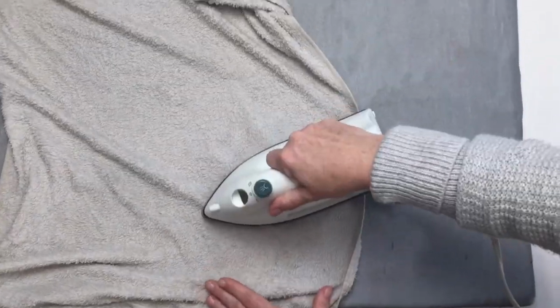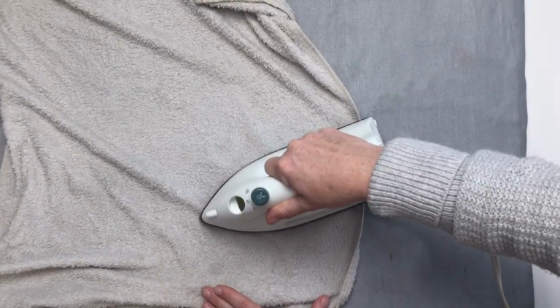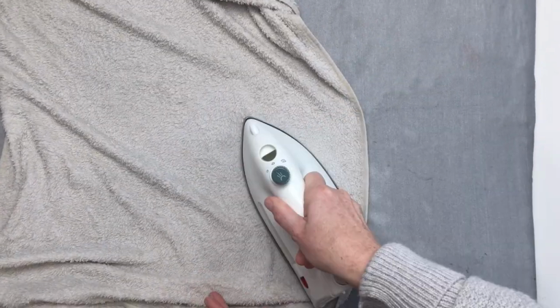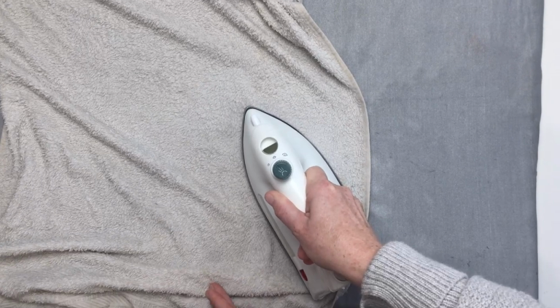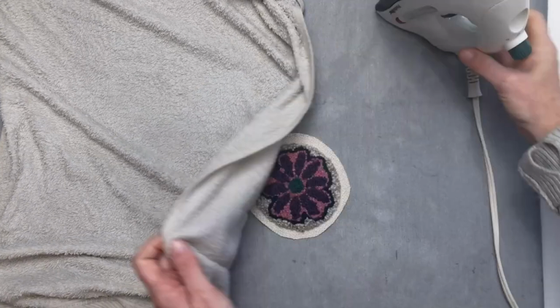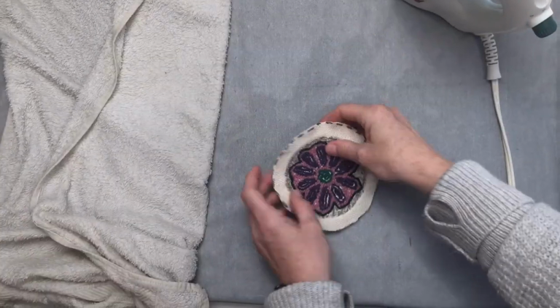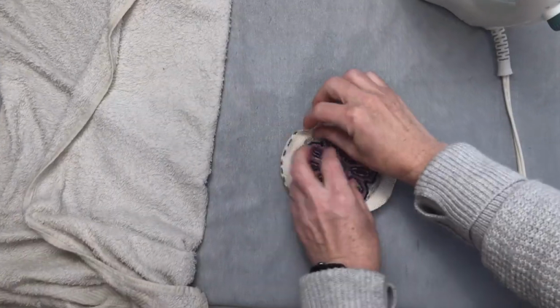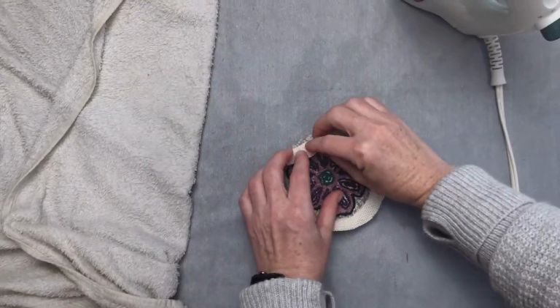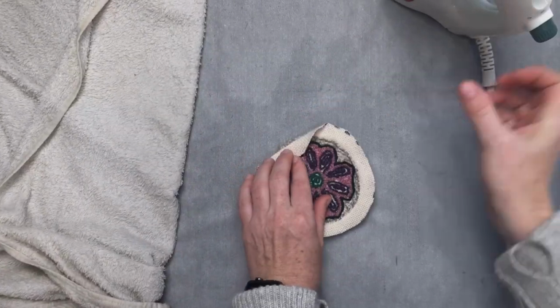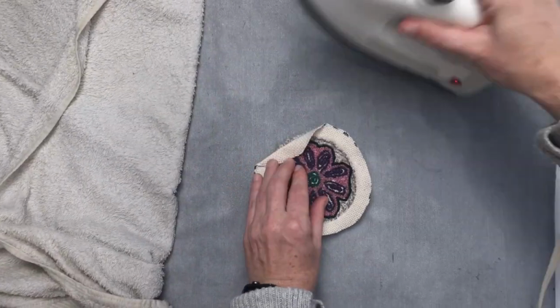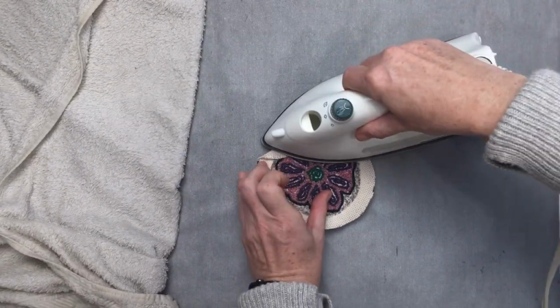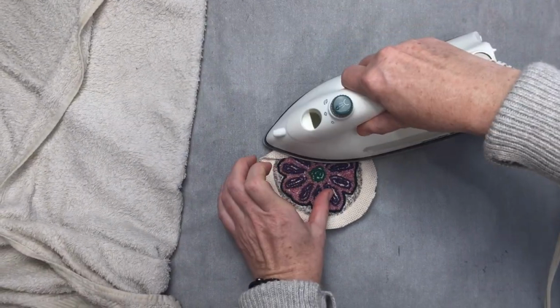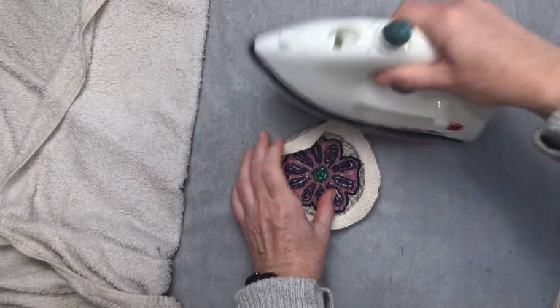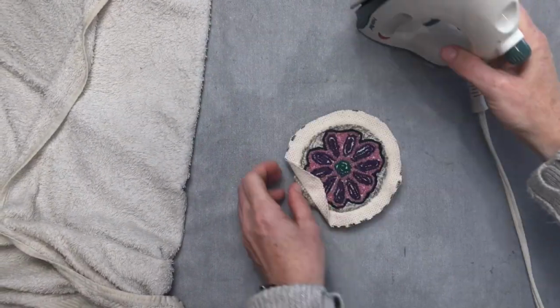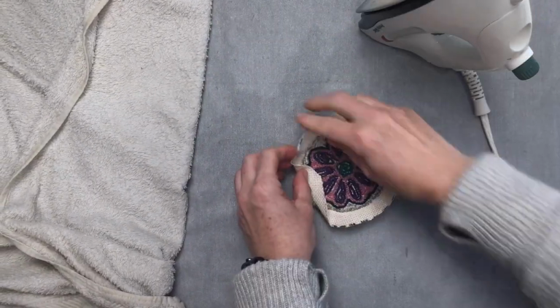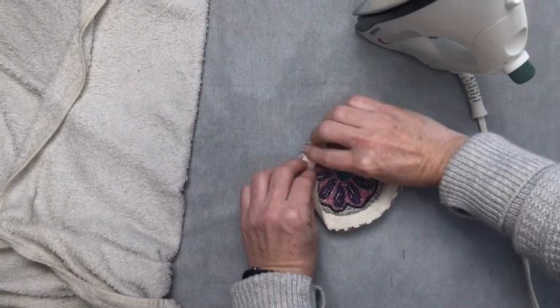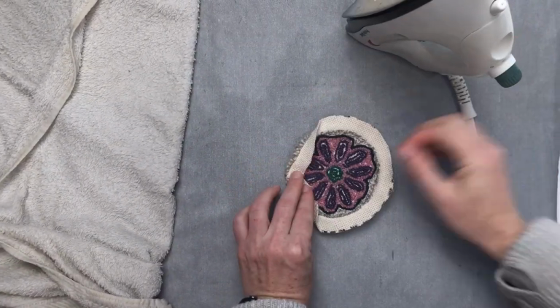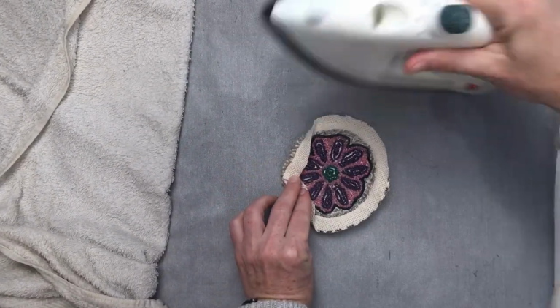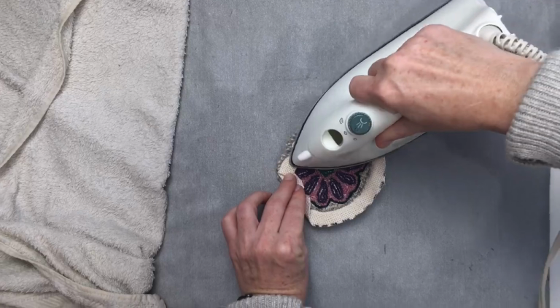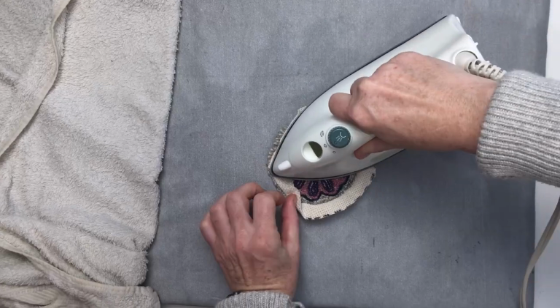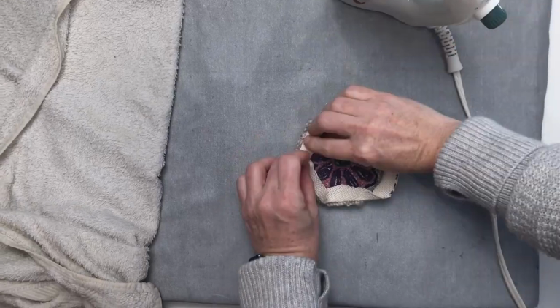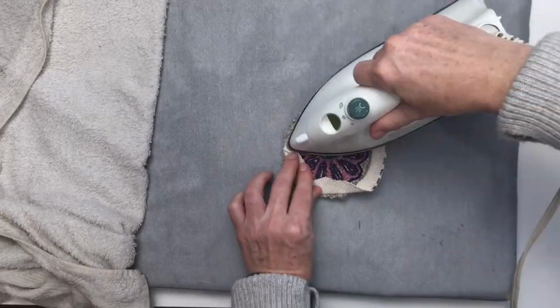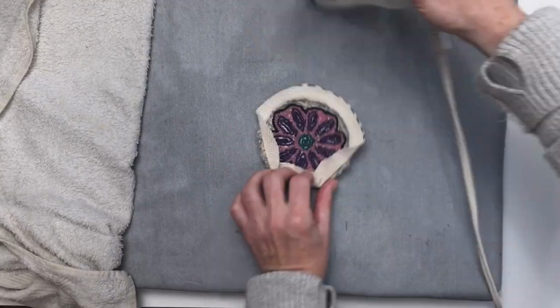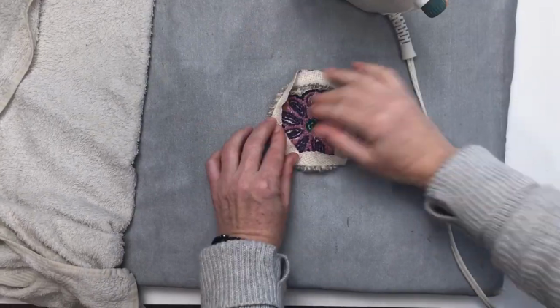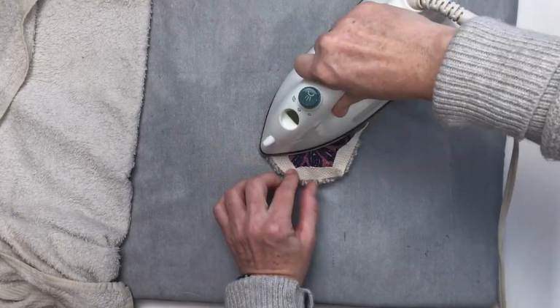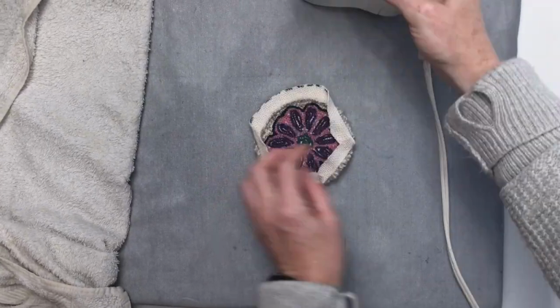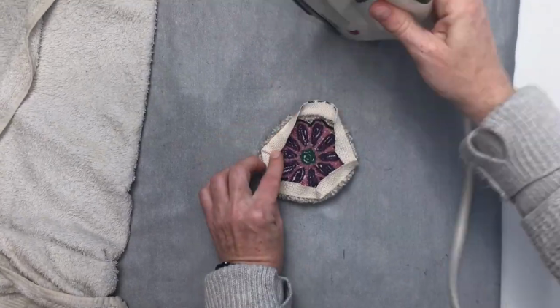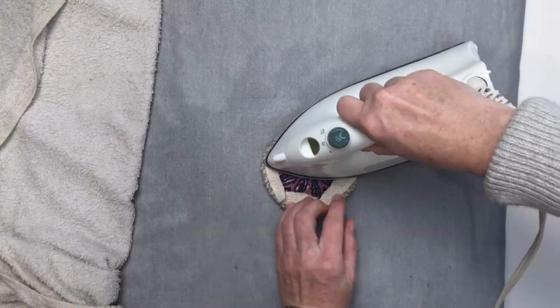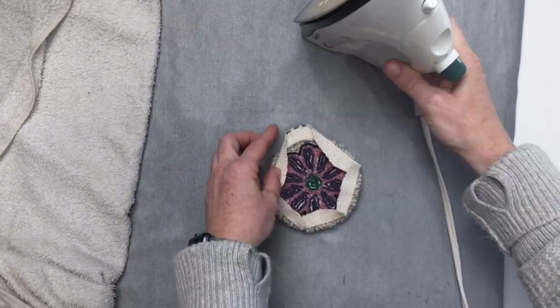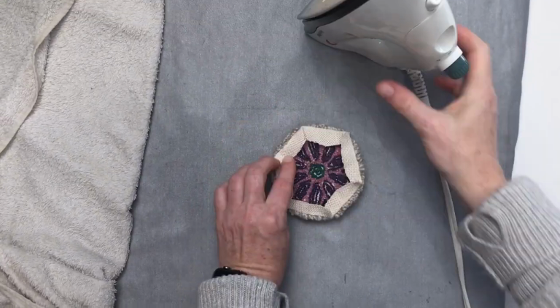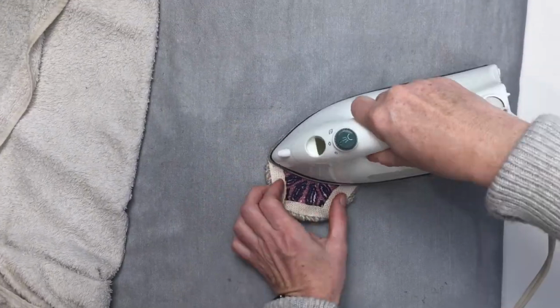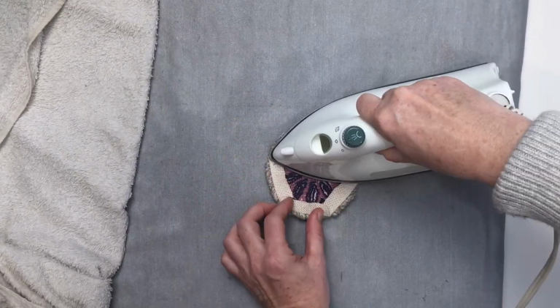Give the coaster a quick steam press with a wet towel to get it to lay flat. Then take that iron while it's still hot to fold in that excess cloth on the backside, folding it in a mitered fashion around the edge.